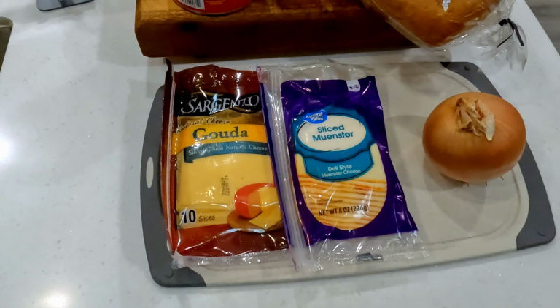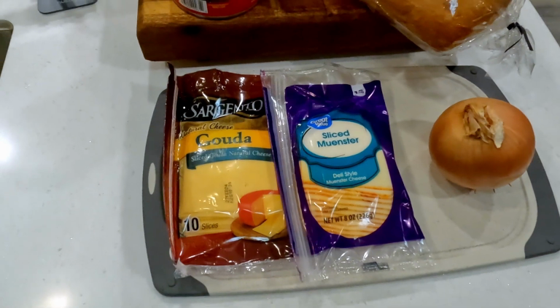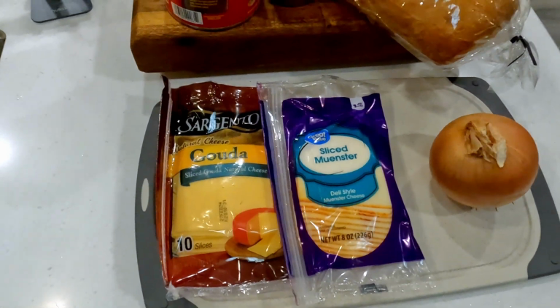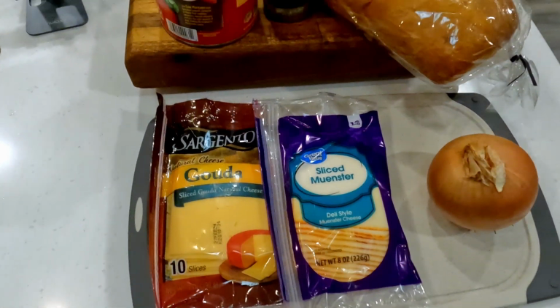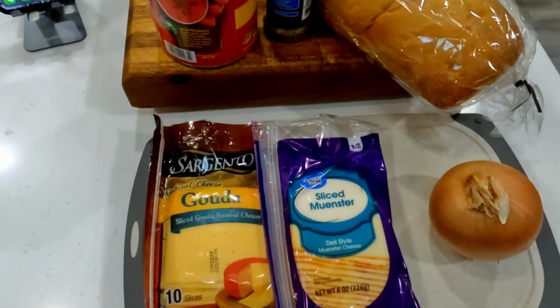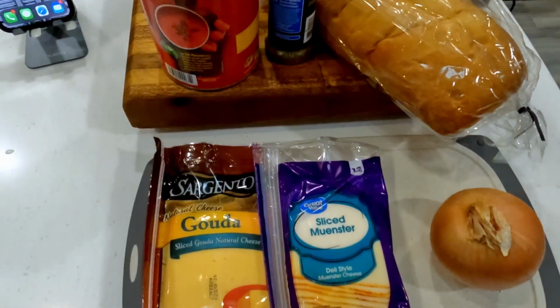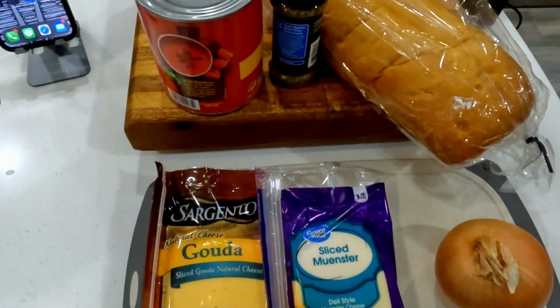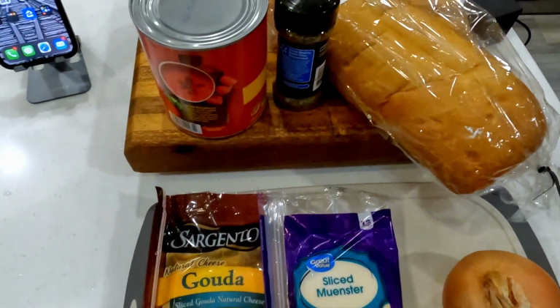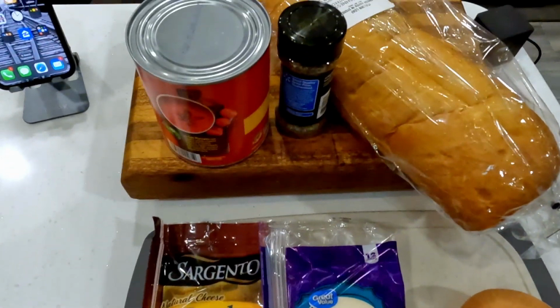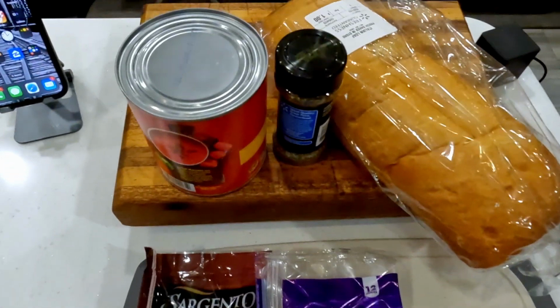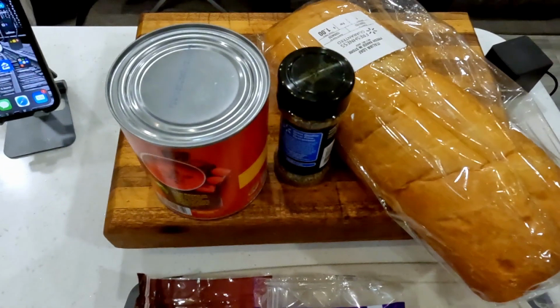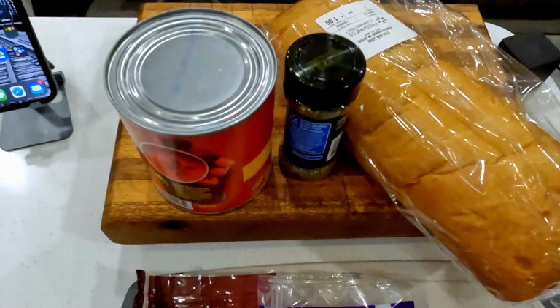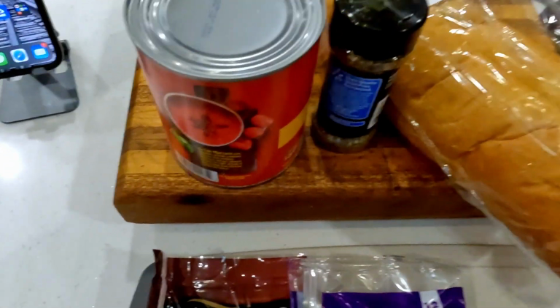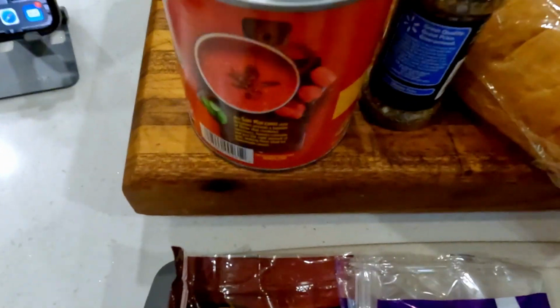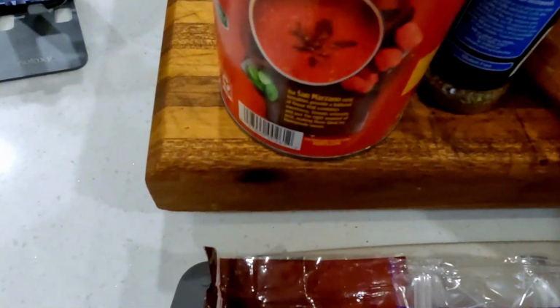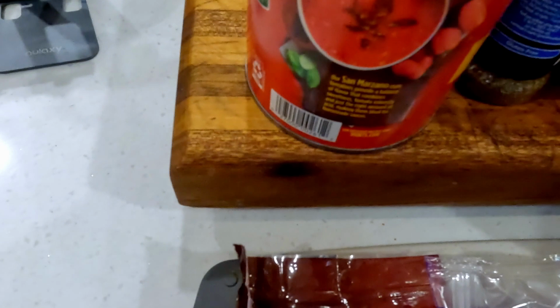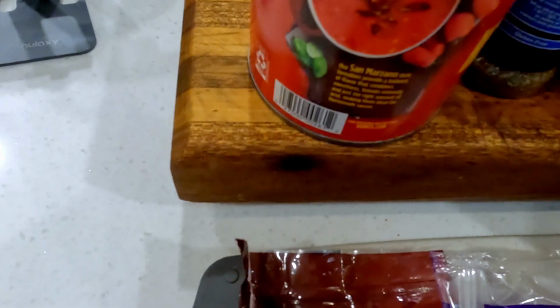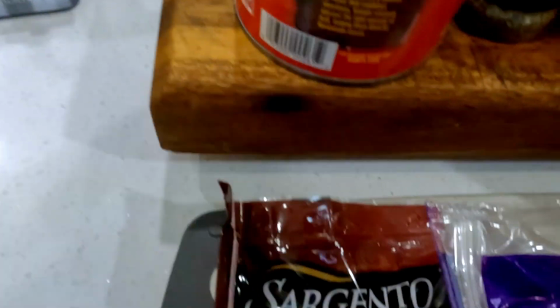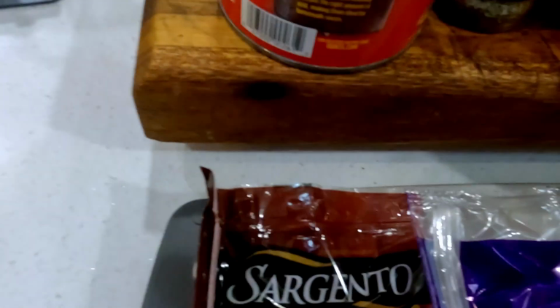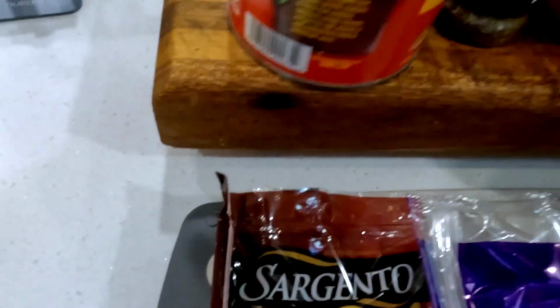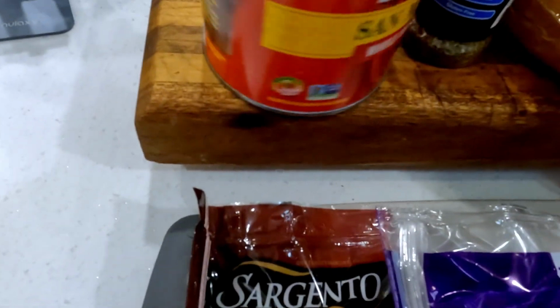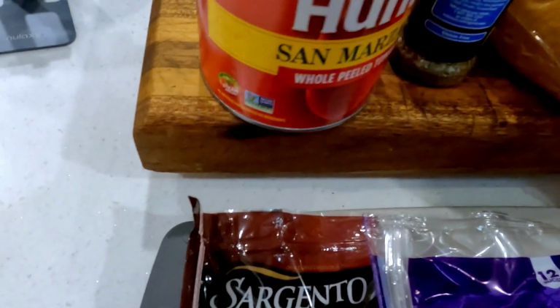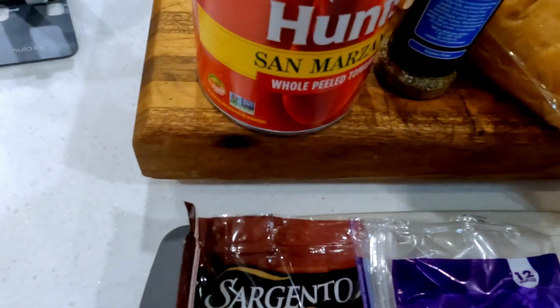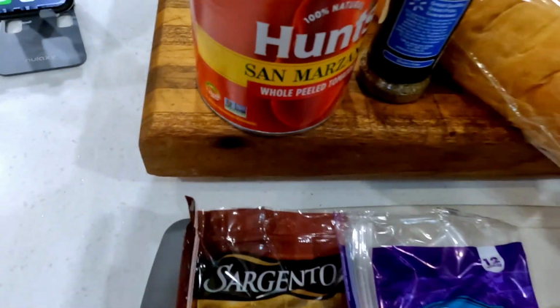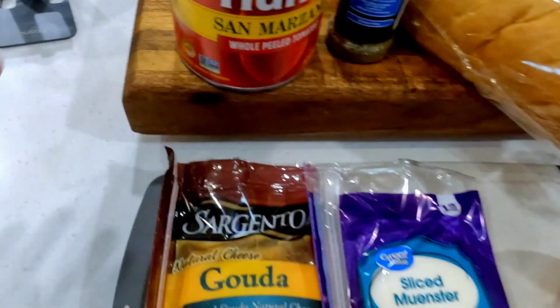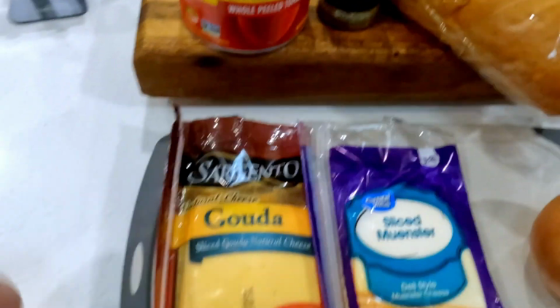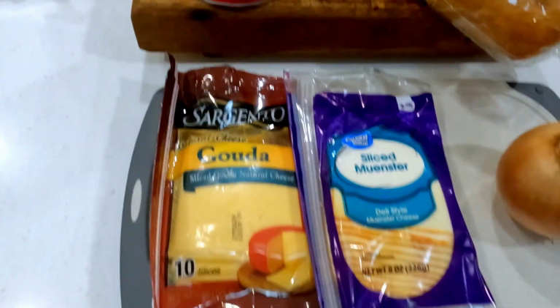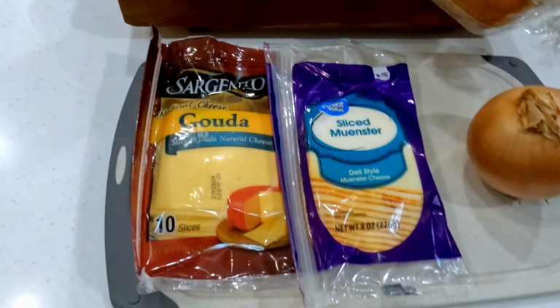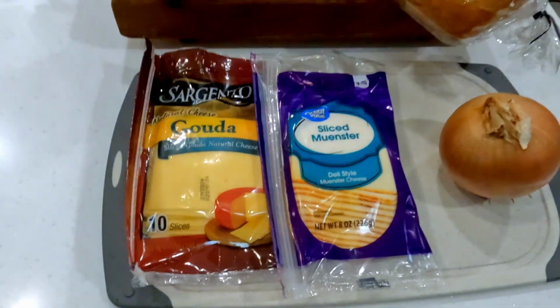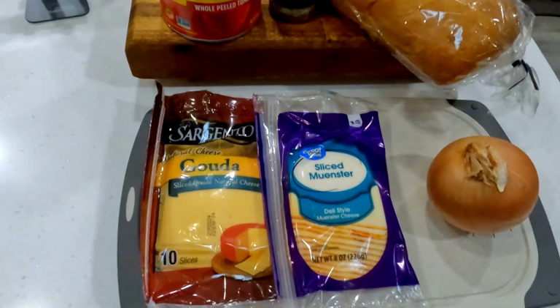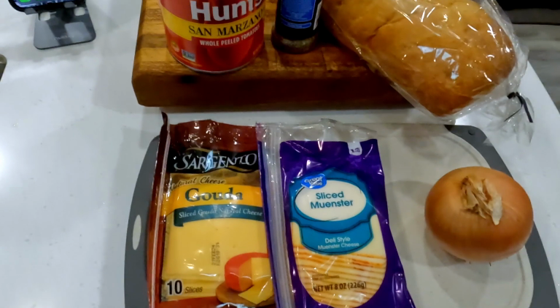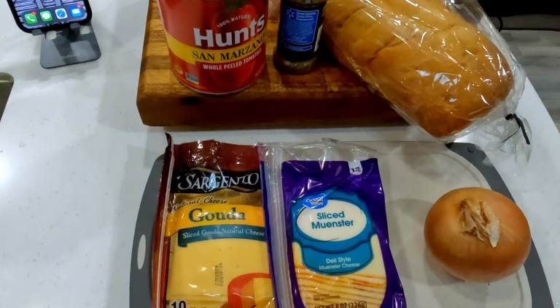Hey there everybody, welcome back to the channel, thanks for joining us. Now this is before I got my immersion blender, but we're going to make some homemade tomato soup with some French onion grilled cheese — stick around.